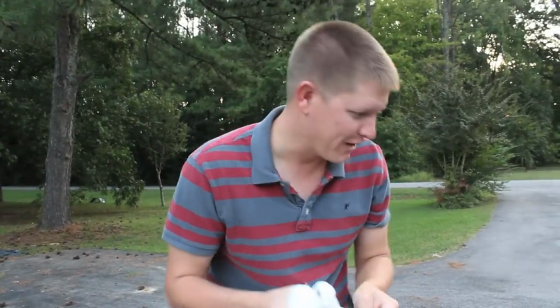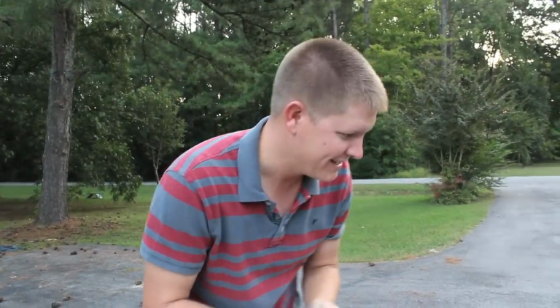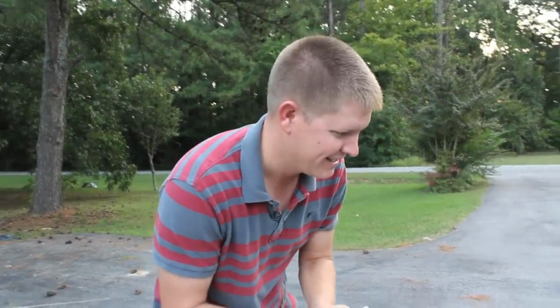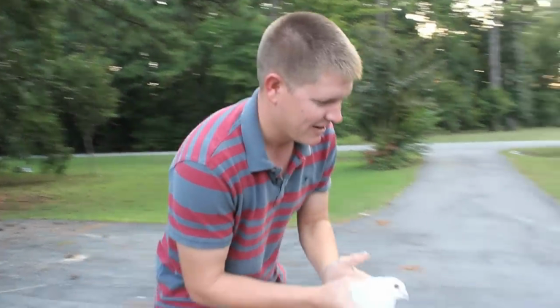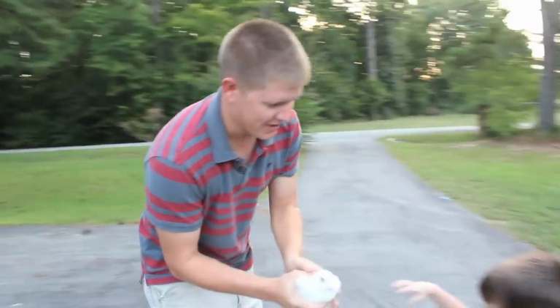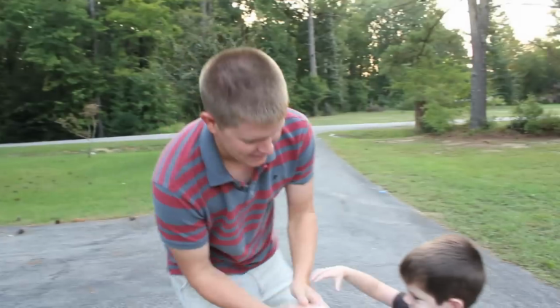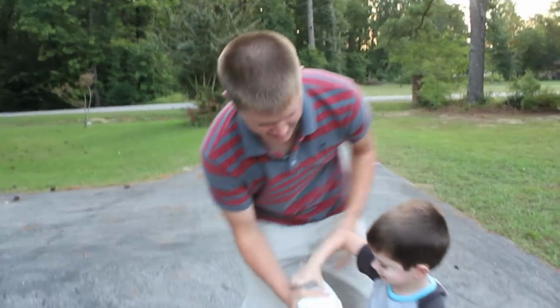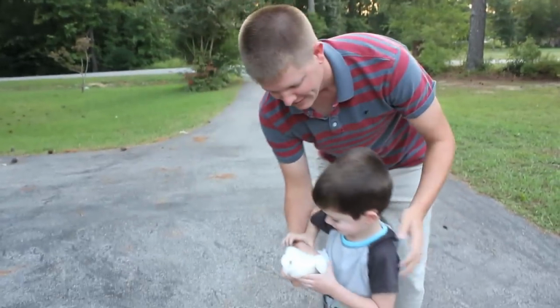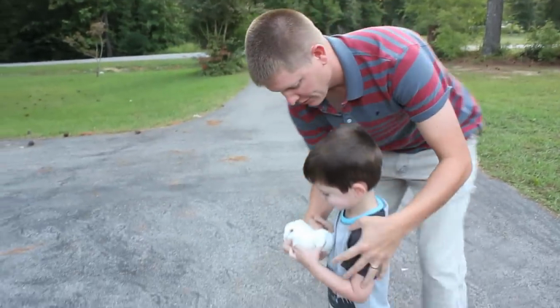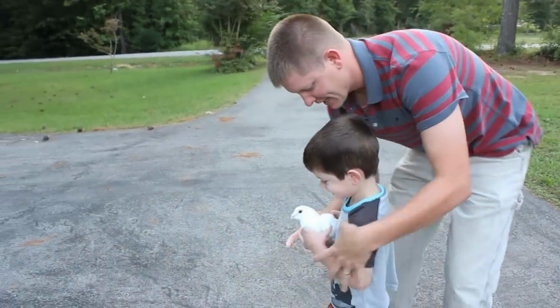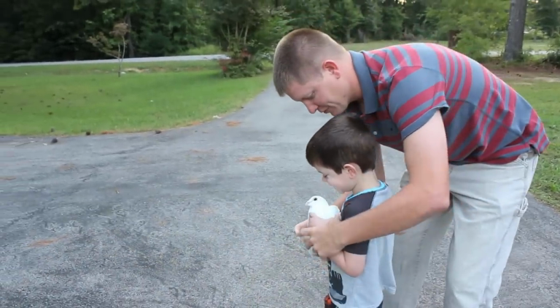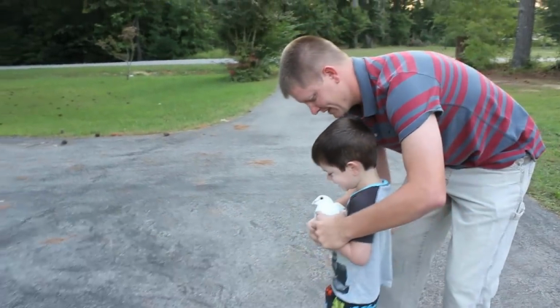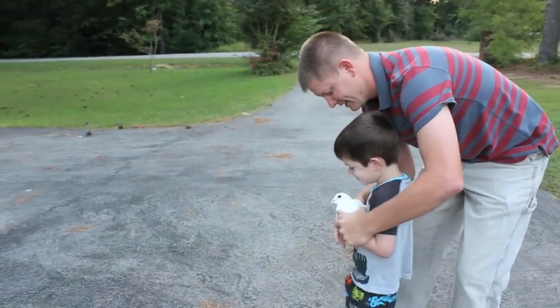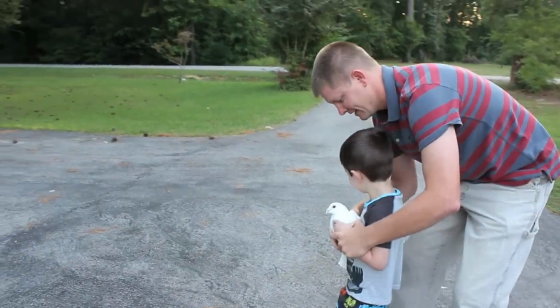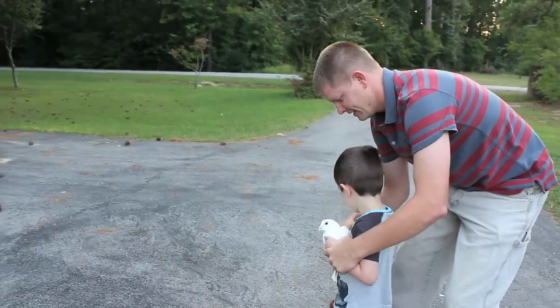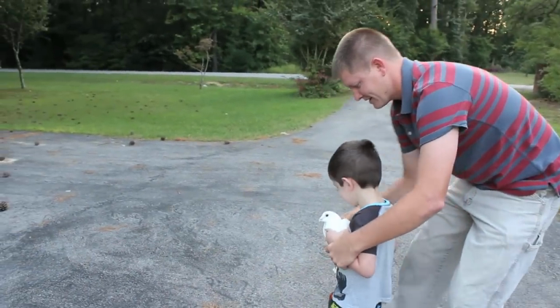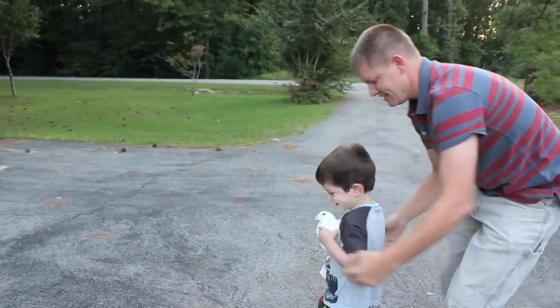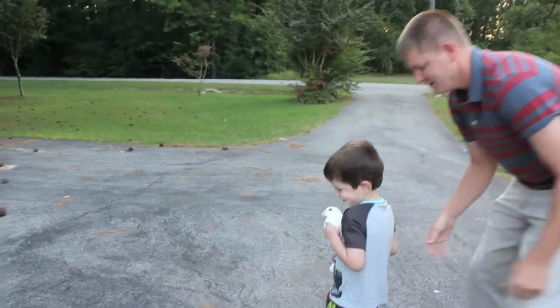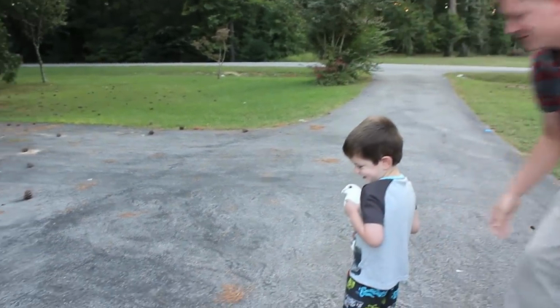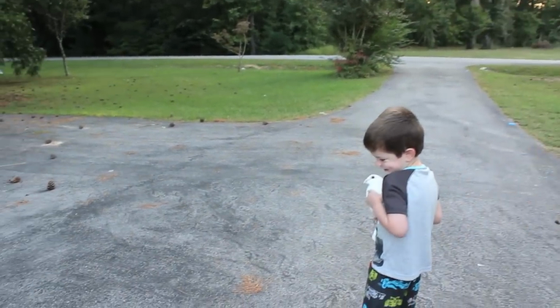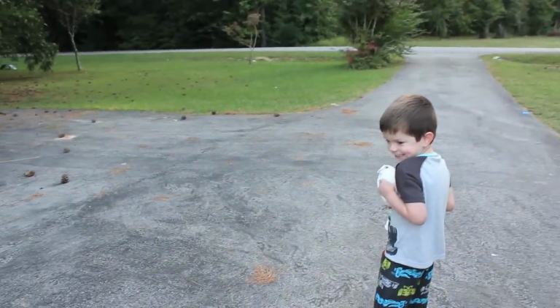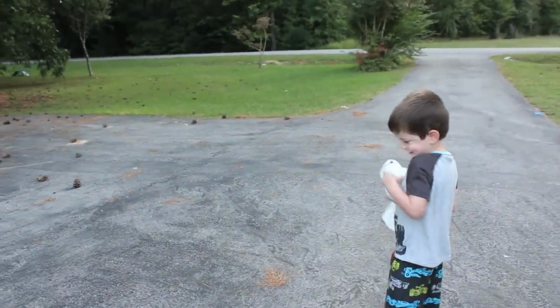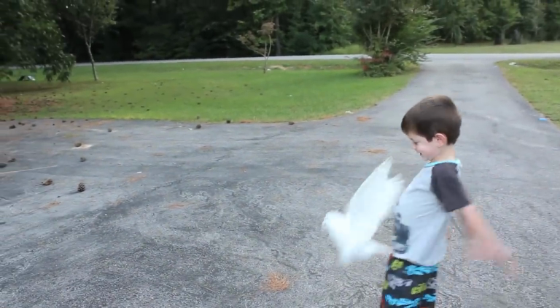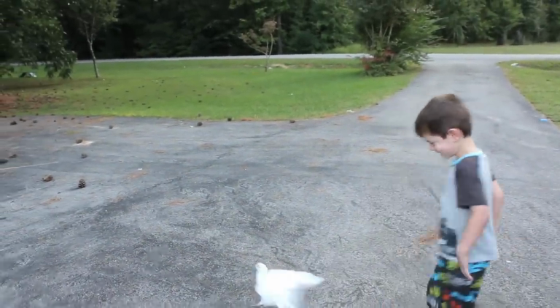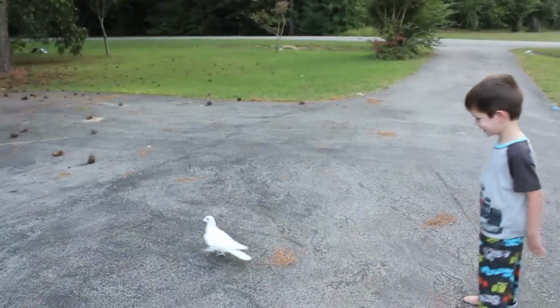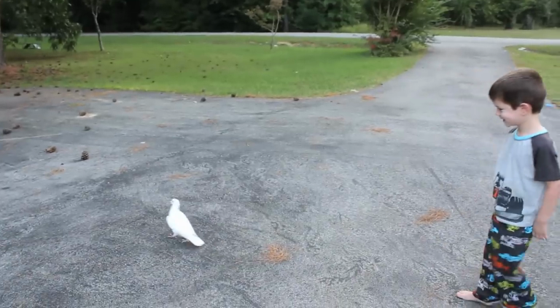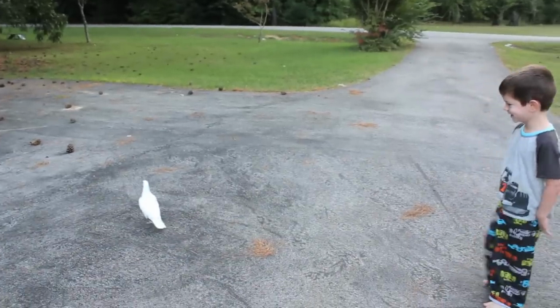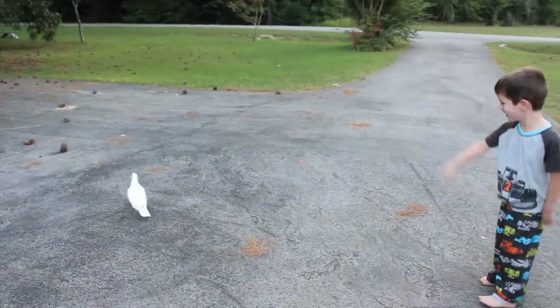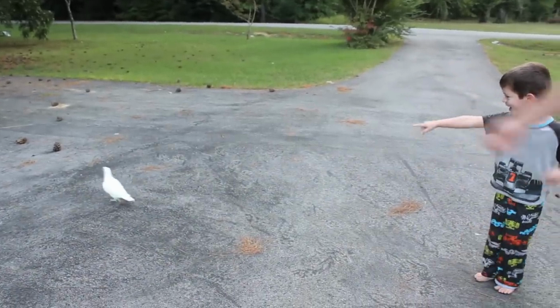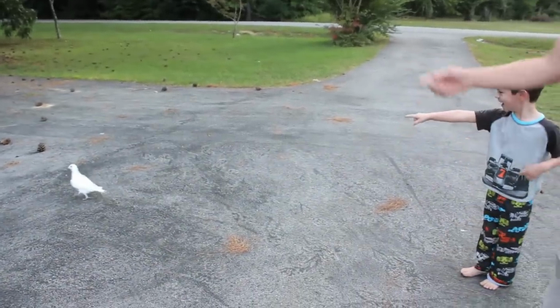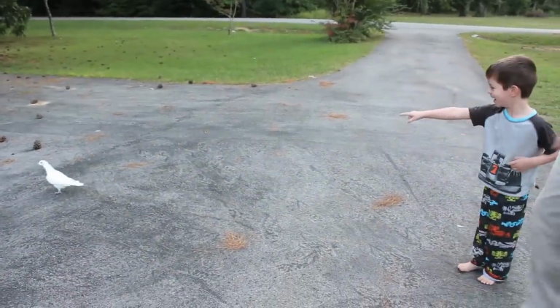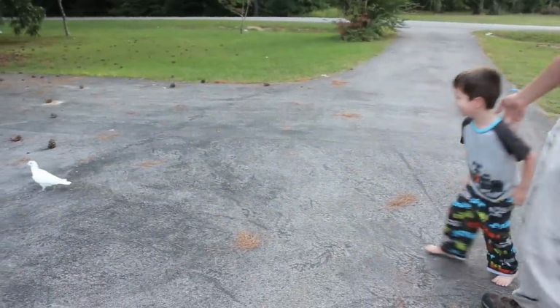Are you ready? Alright, here you go. Hold on tight and don't what? Be scared. Alright, let him go. Go chase him, let him go fly.